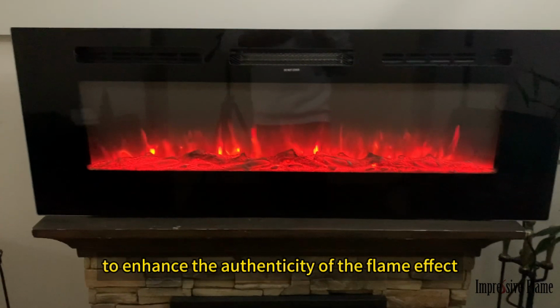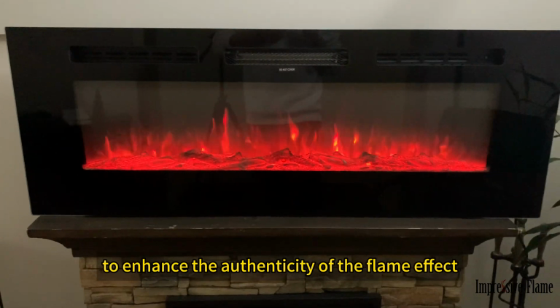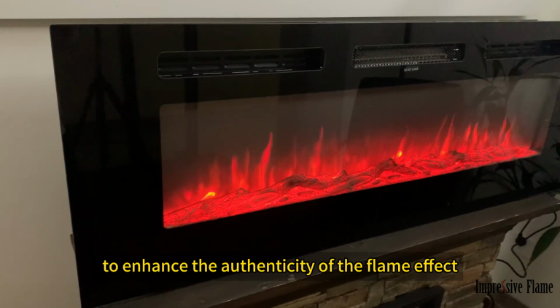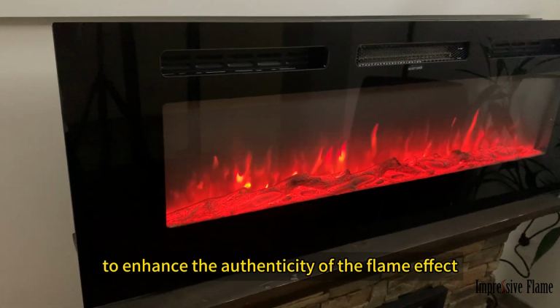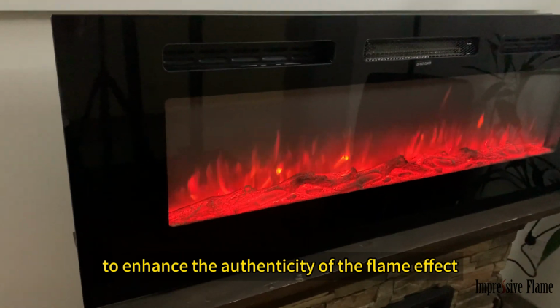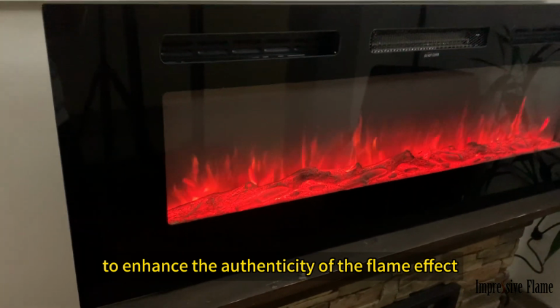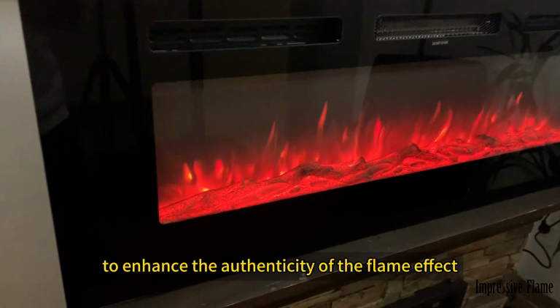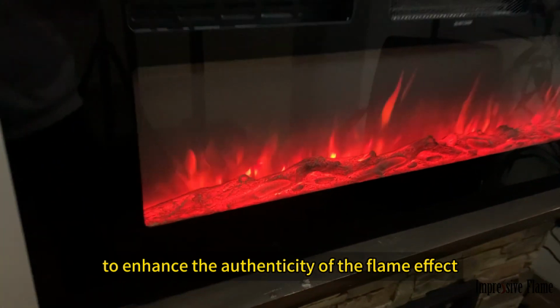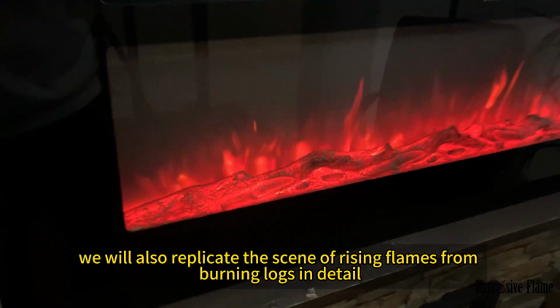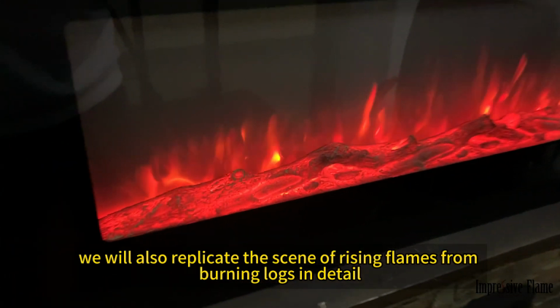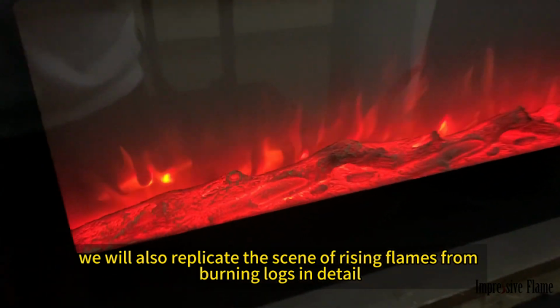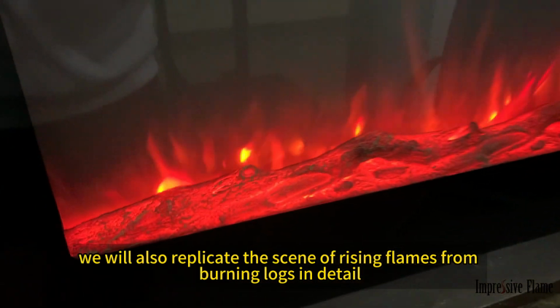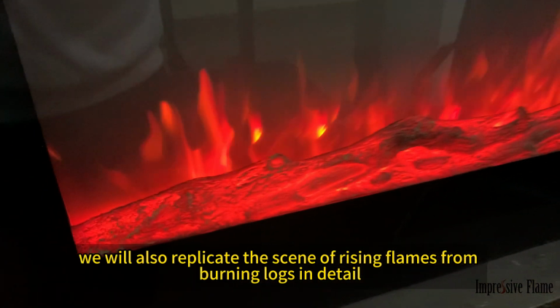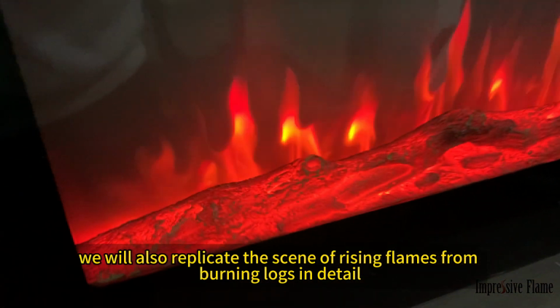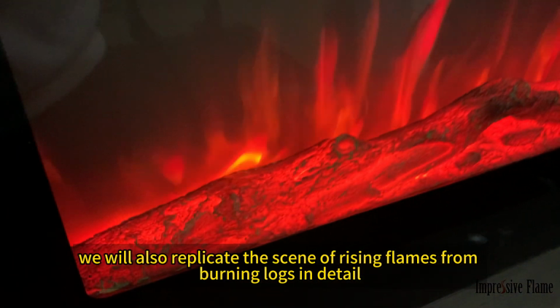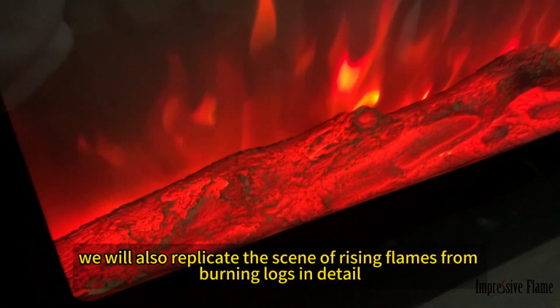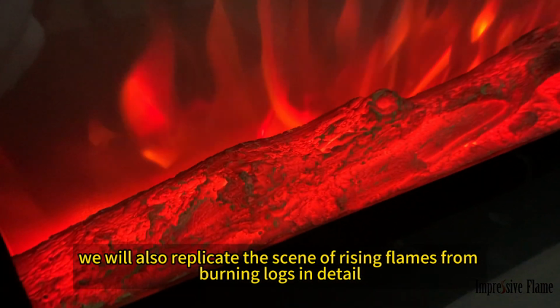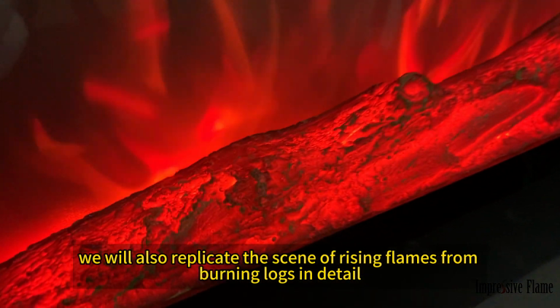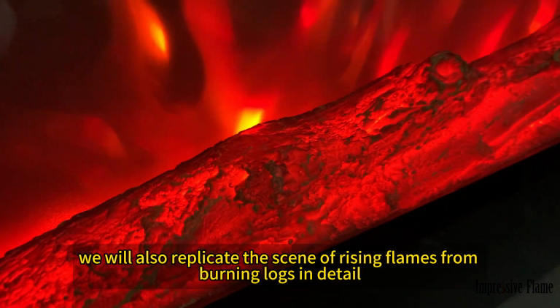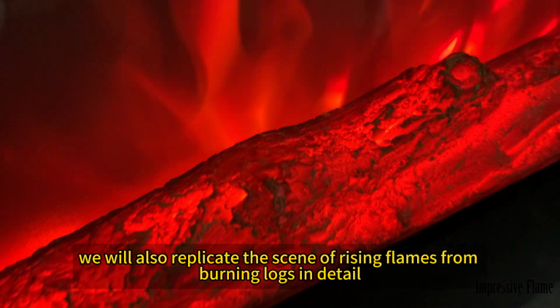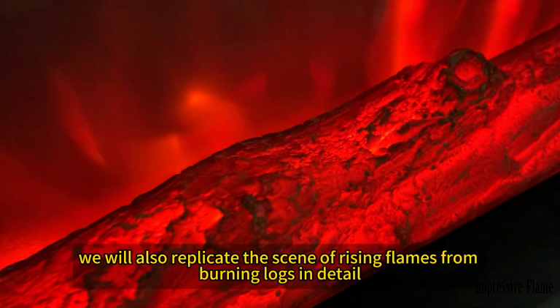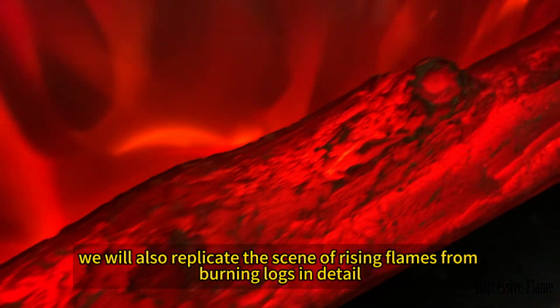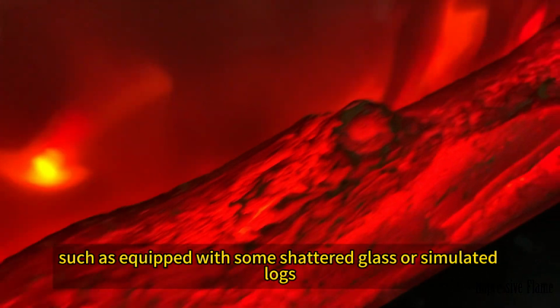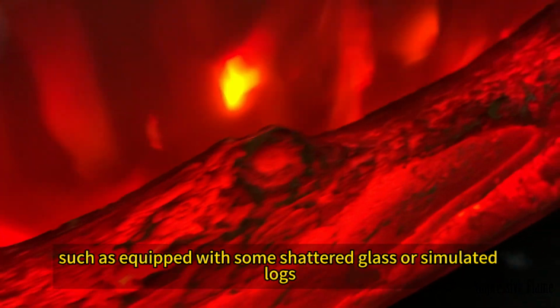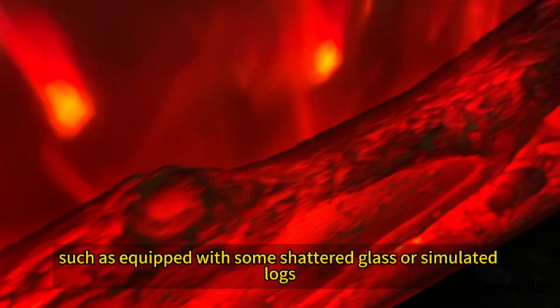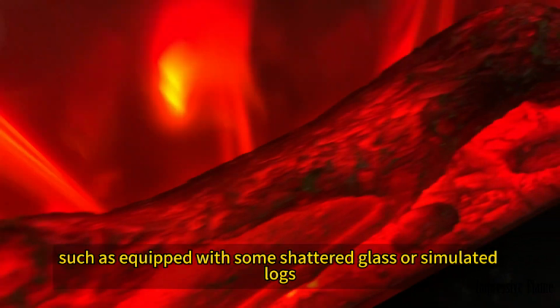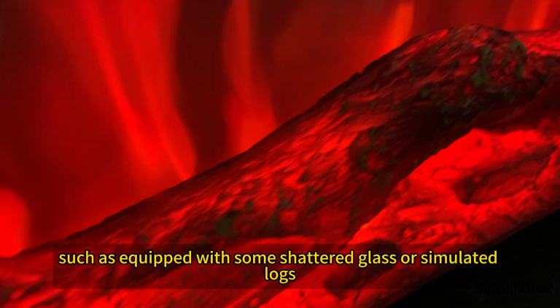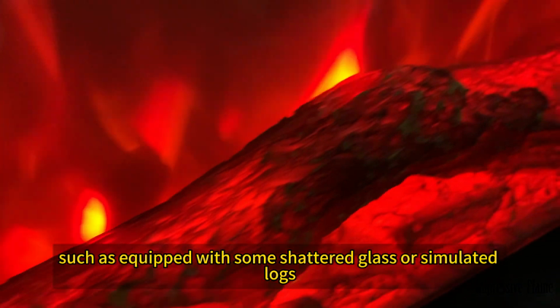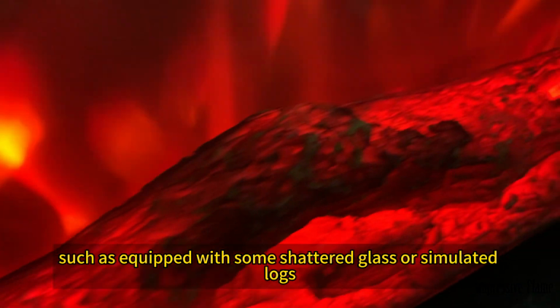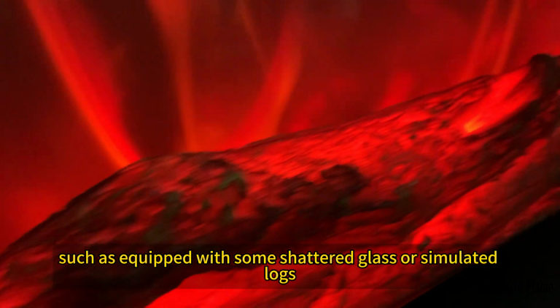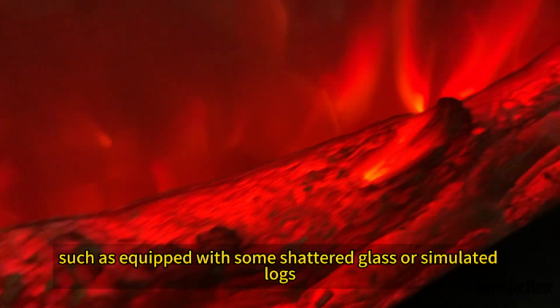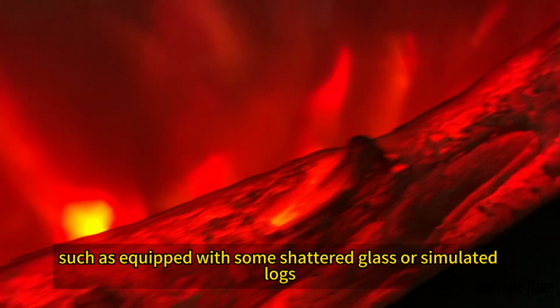To enhance the authenticity of the flame effect, we also replicate the scene of rising flames from burning logs in detail, such as equipping some shattered glass or simulated logs.